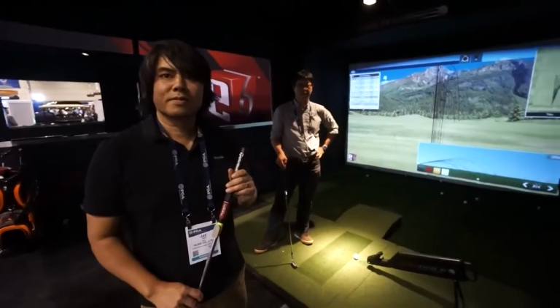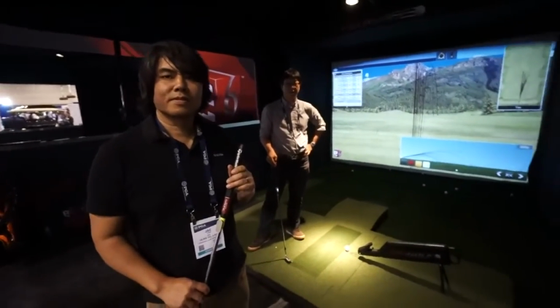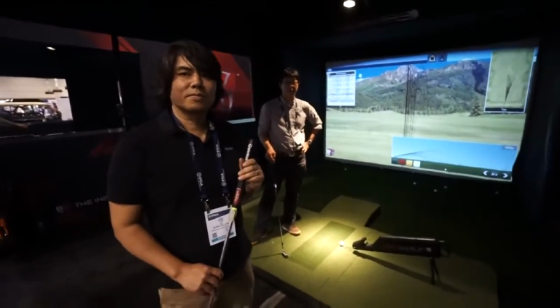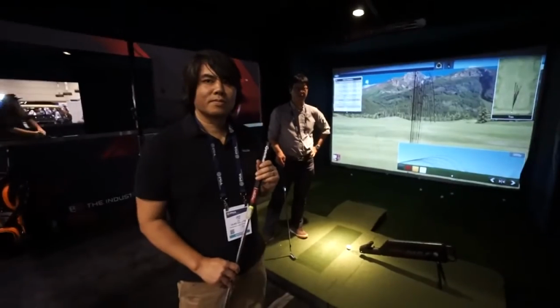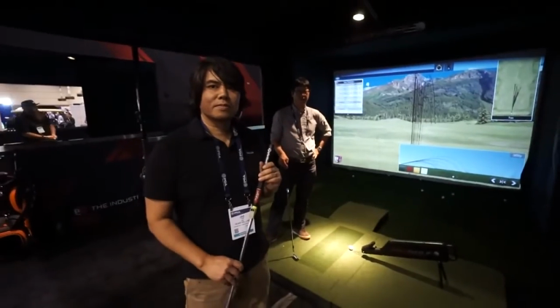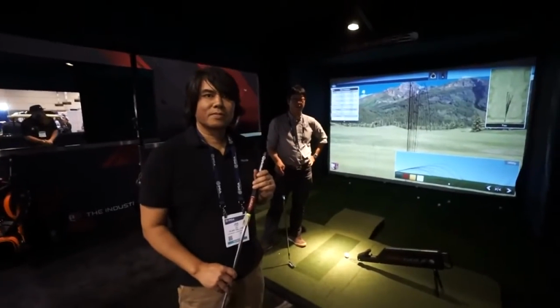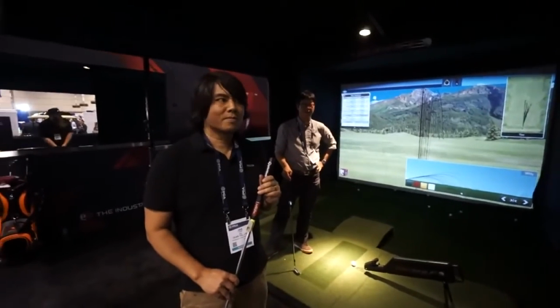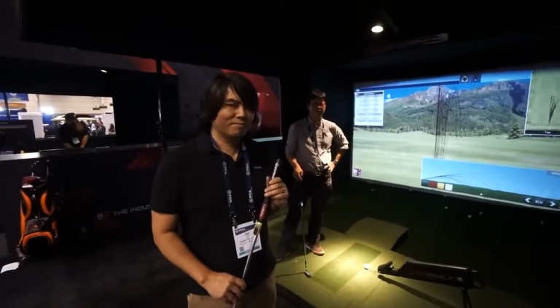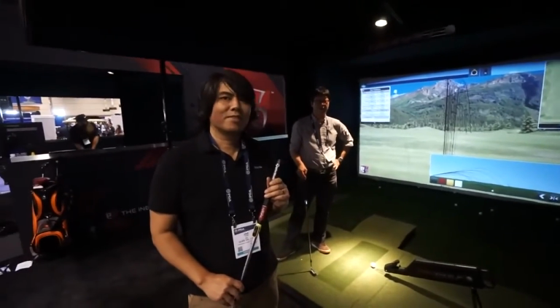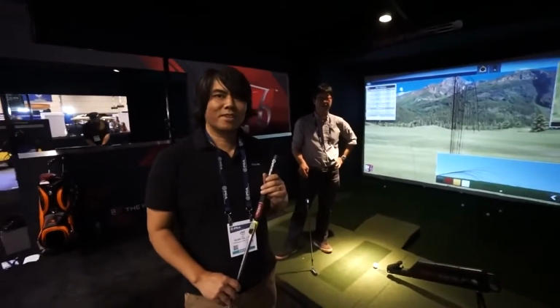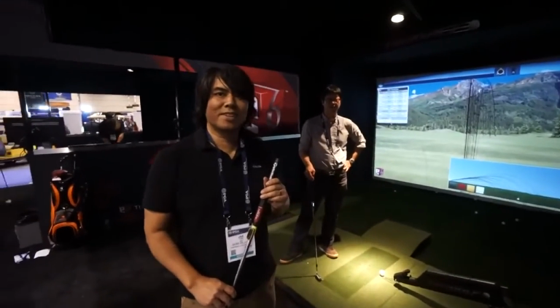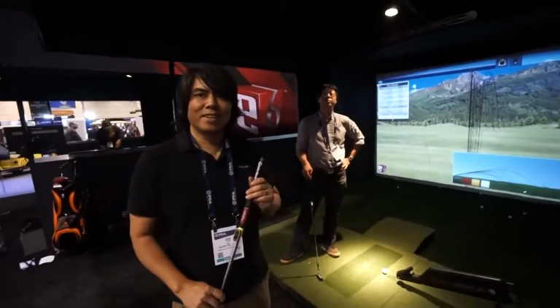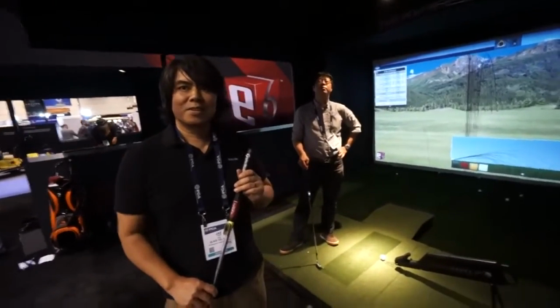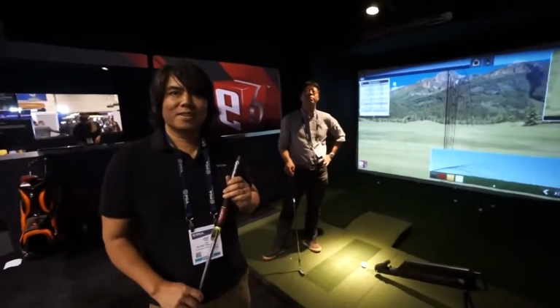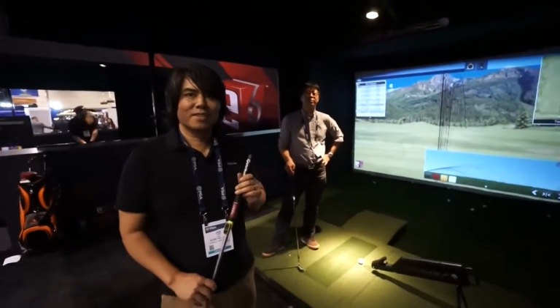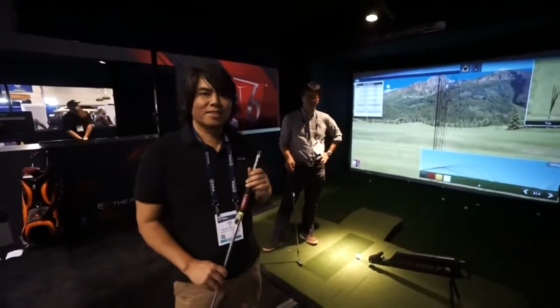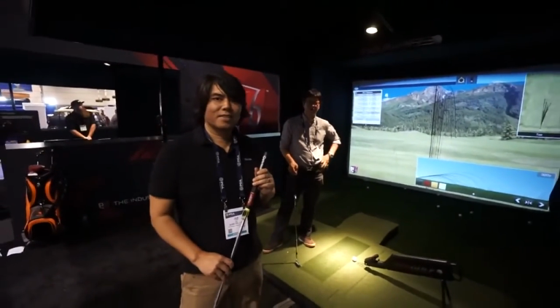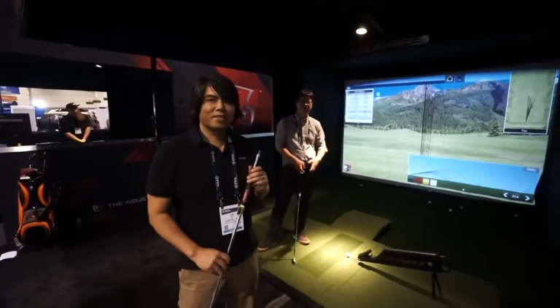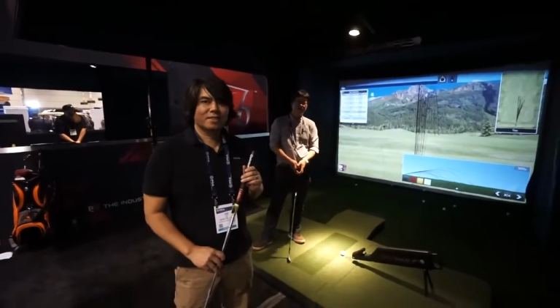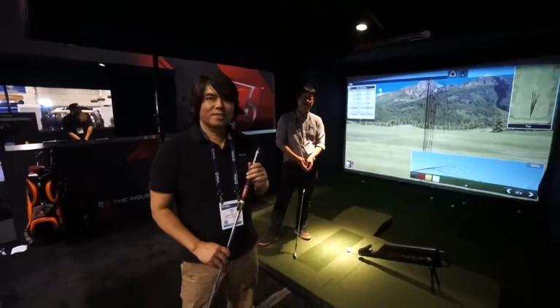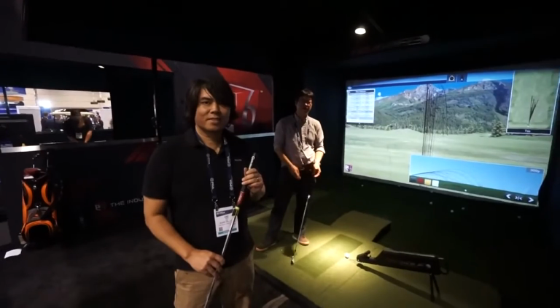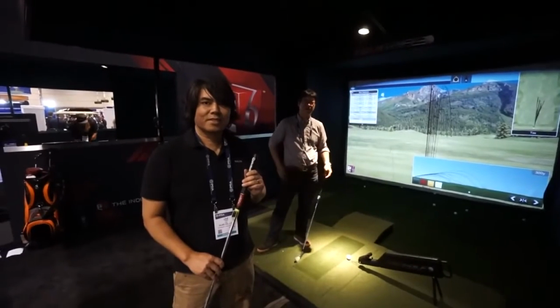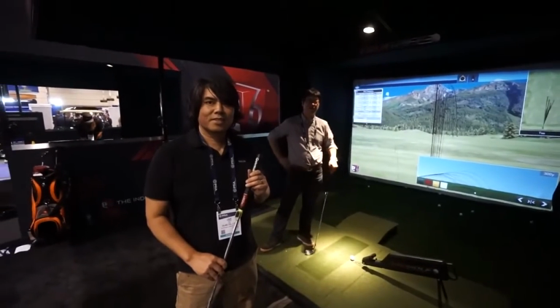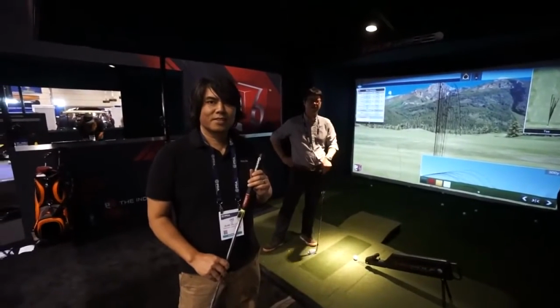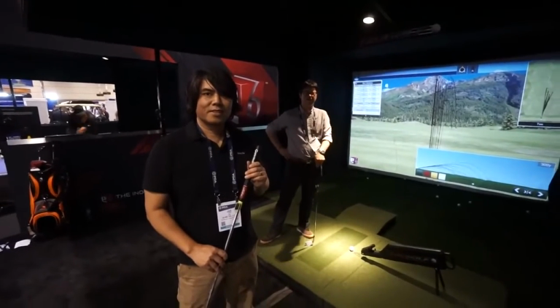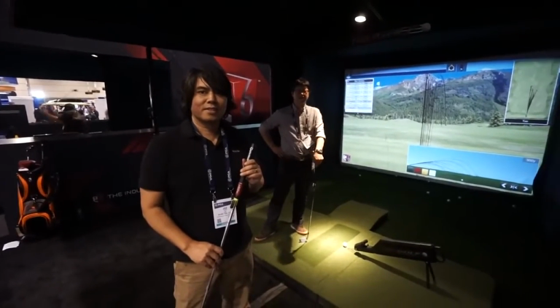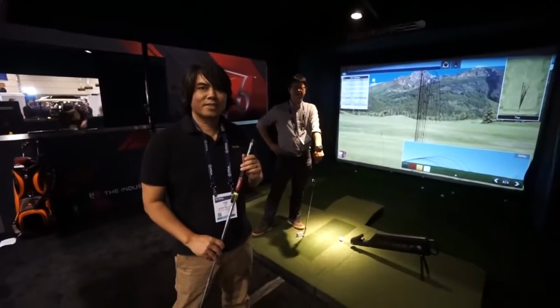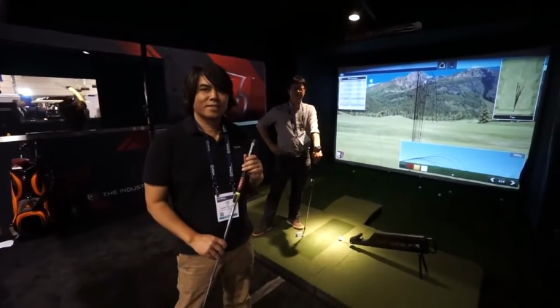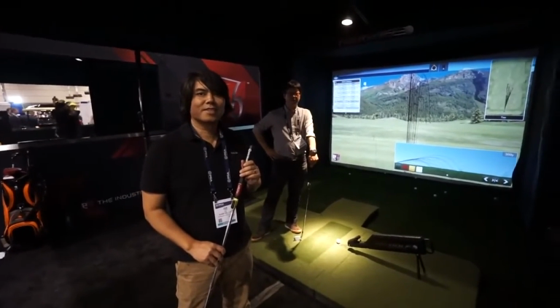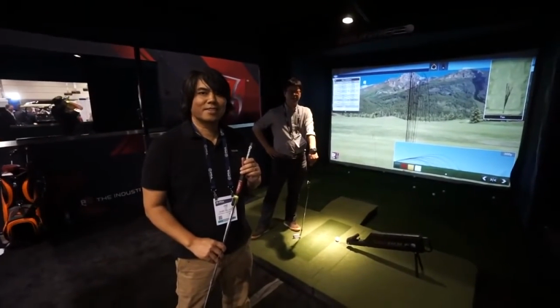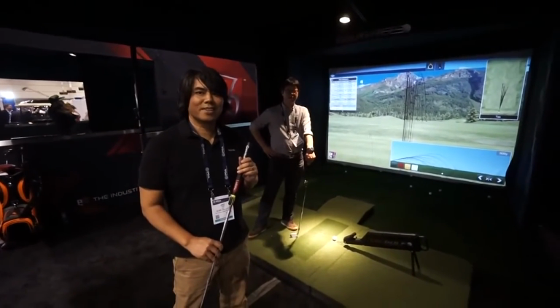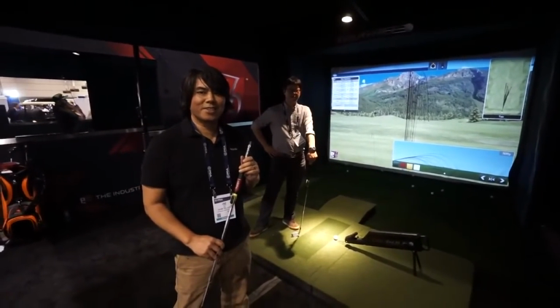We've got one on order, so we'll go do our testing and get back to you on that. Thank you so much, guys. For more information, you can always visit us at www.par2pro.com. Thanks, guys.